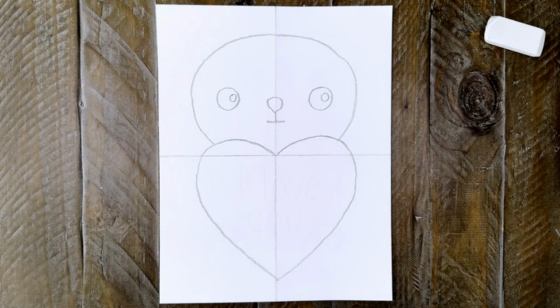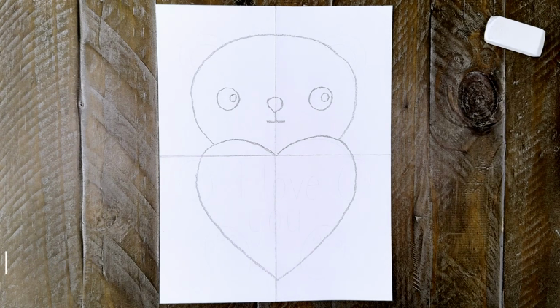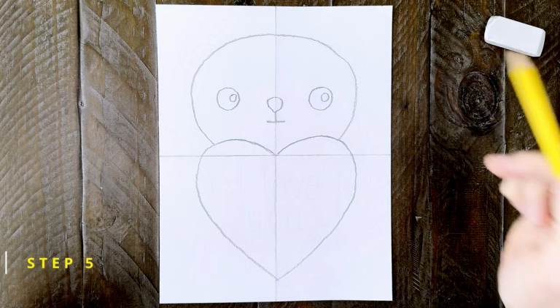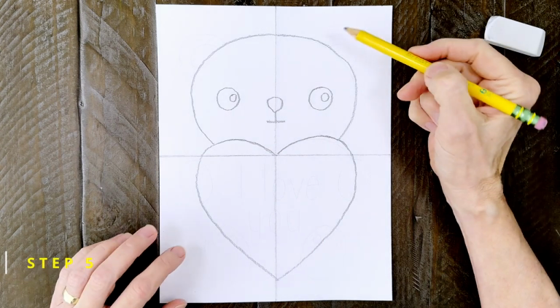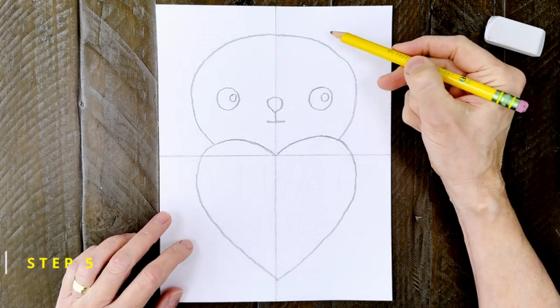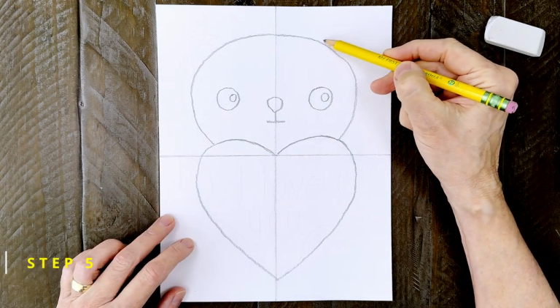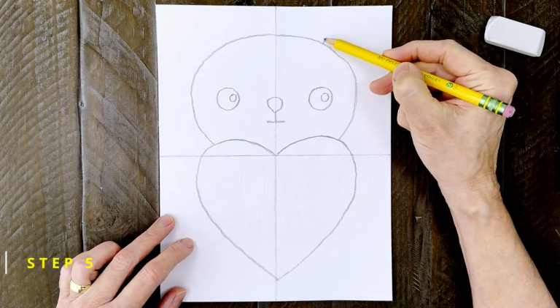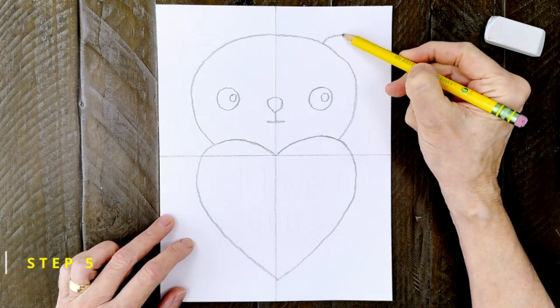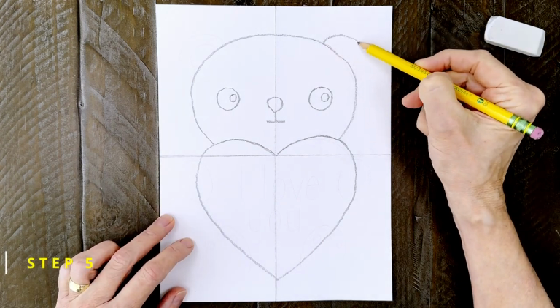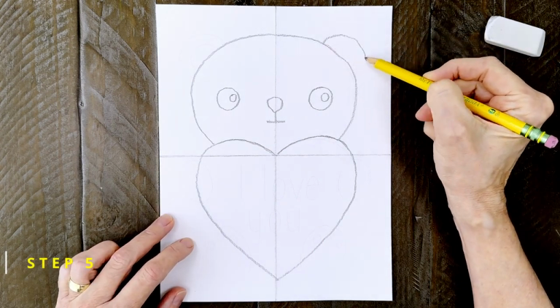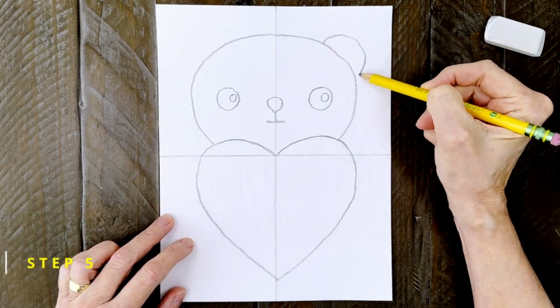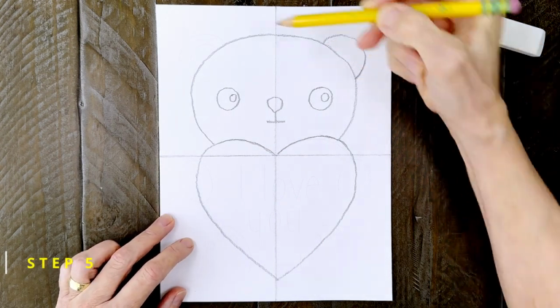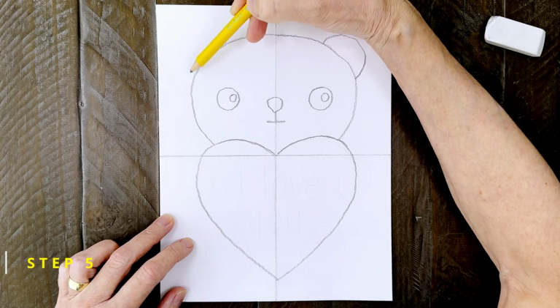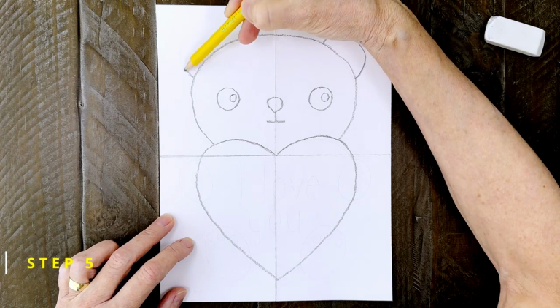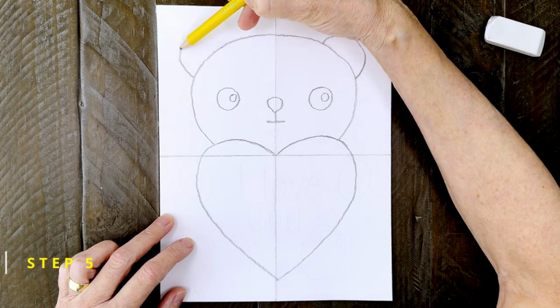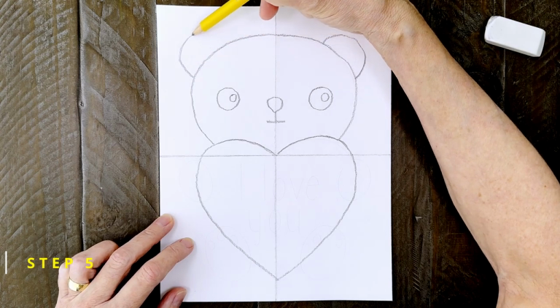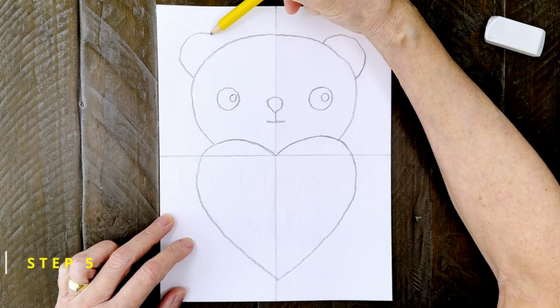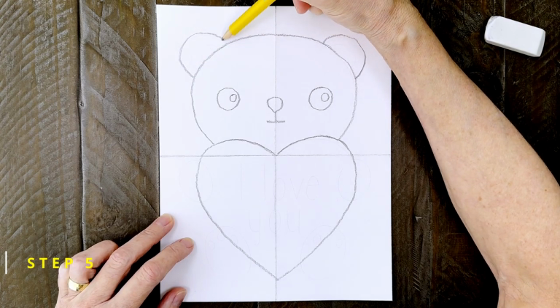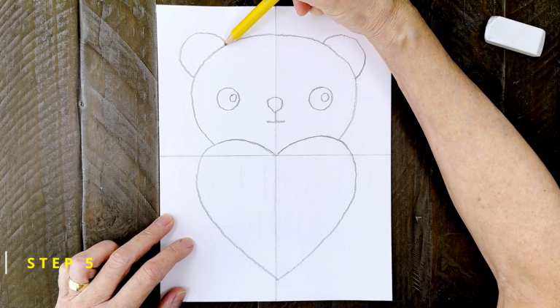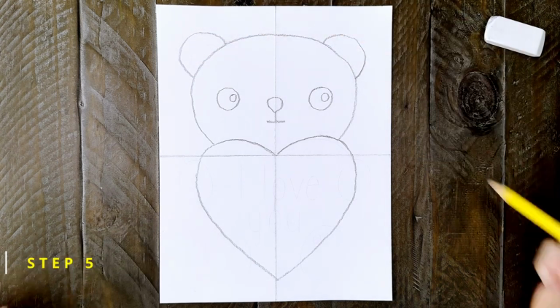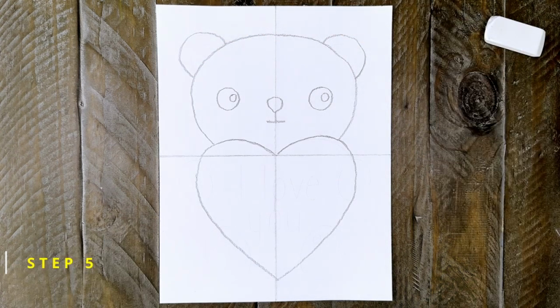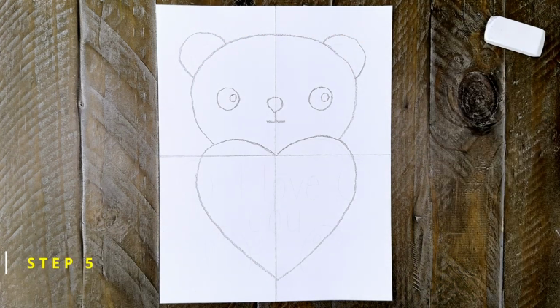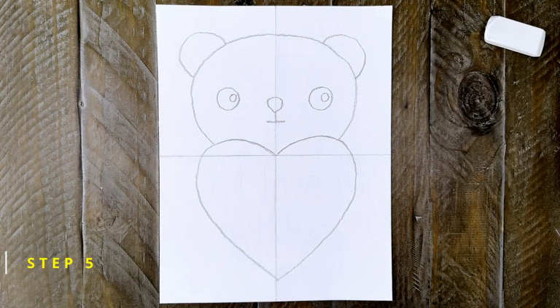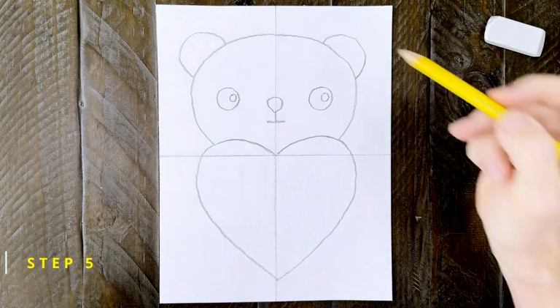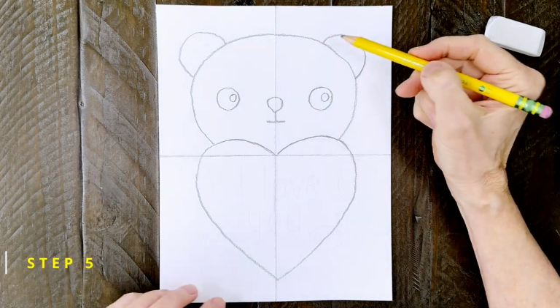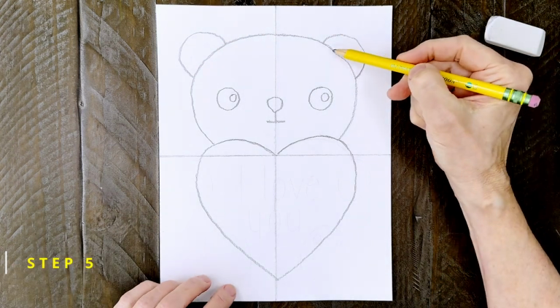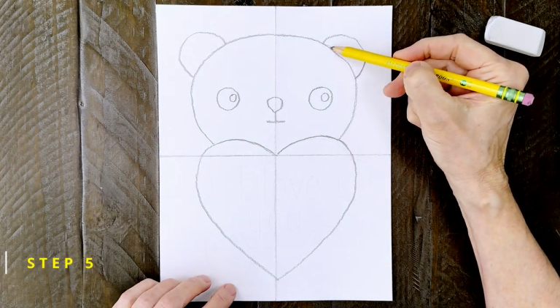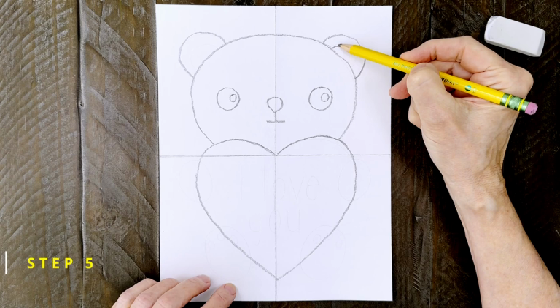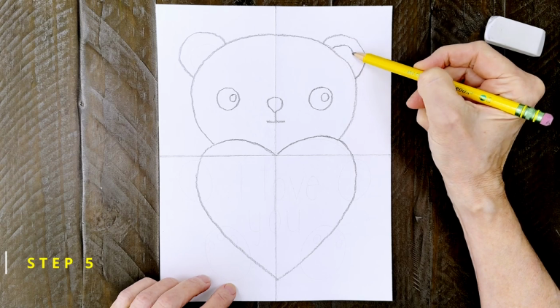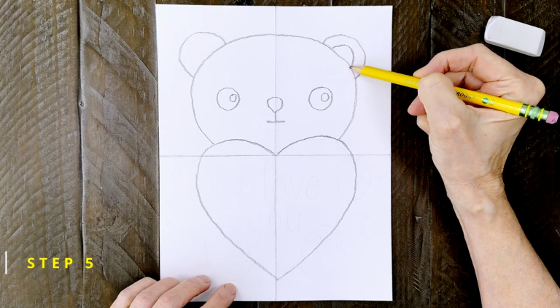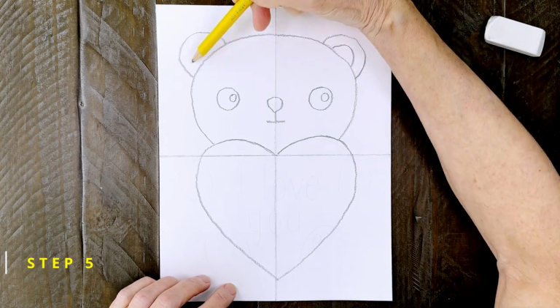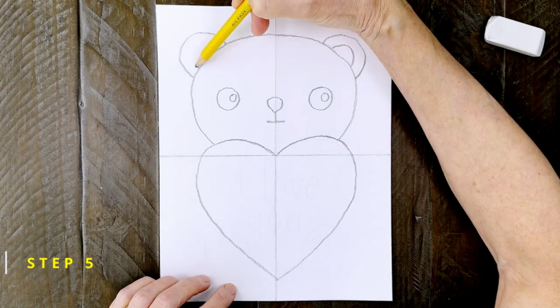Step number five: two ear shapes go on top of the head. They should be about the same size. Then you need to add lines inside for the edge of the ears.